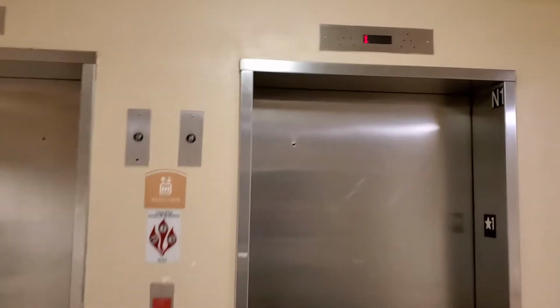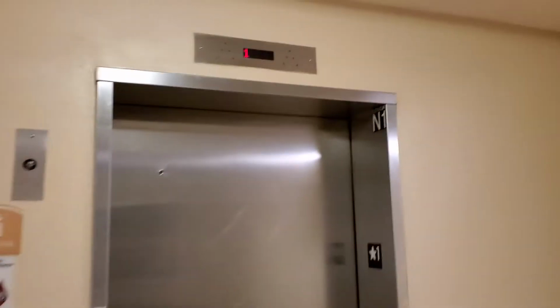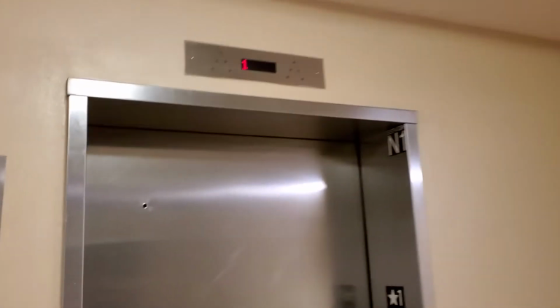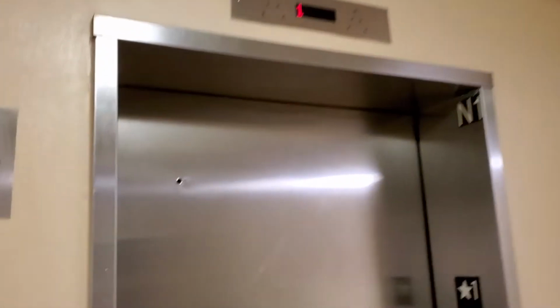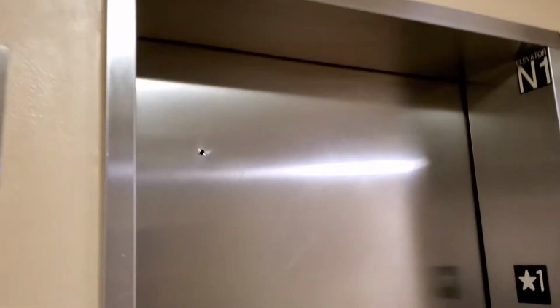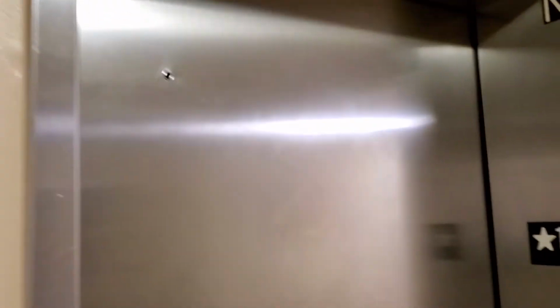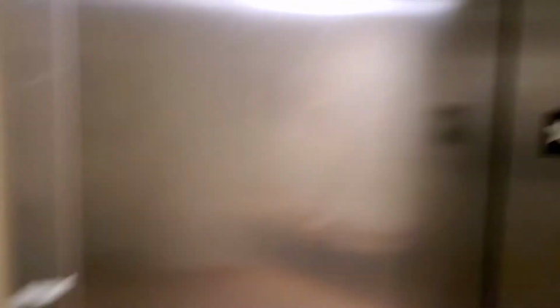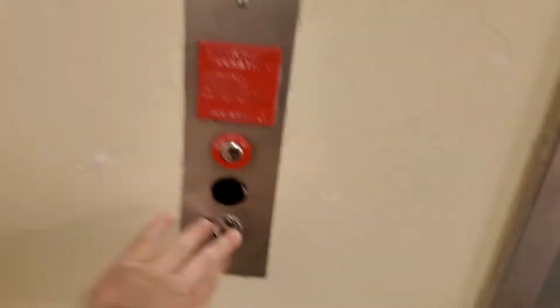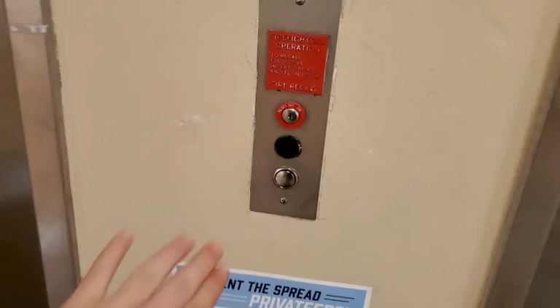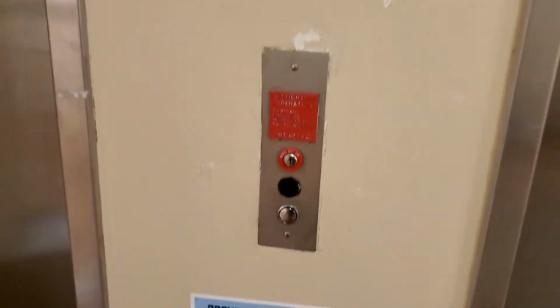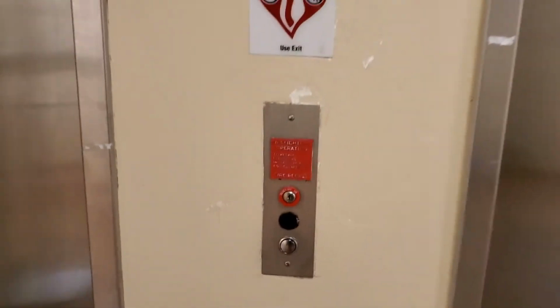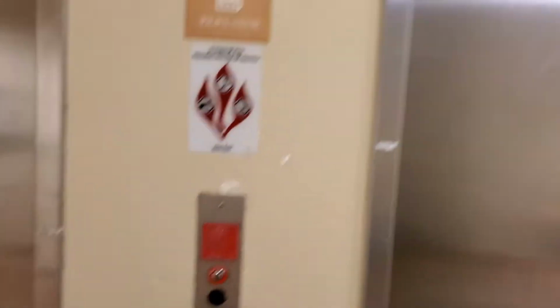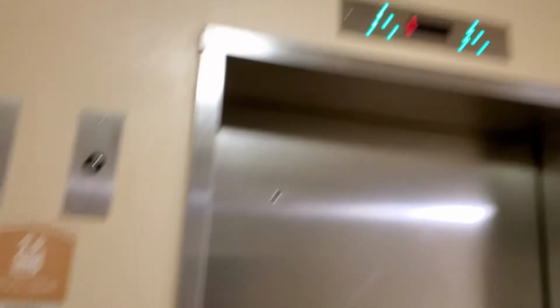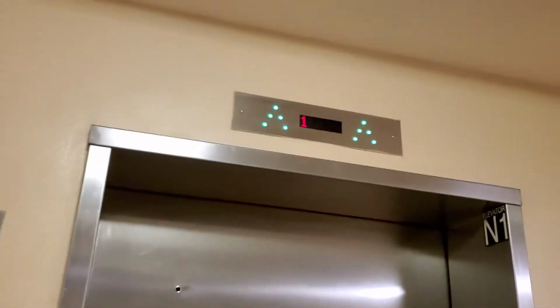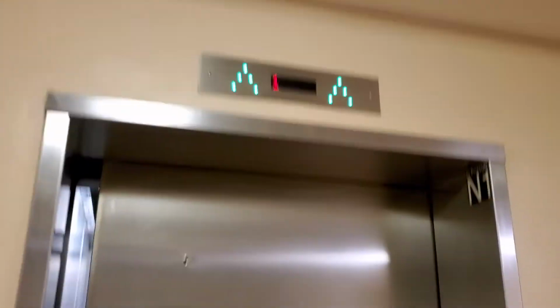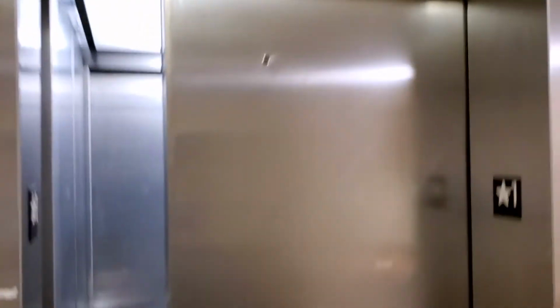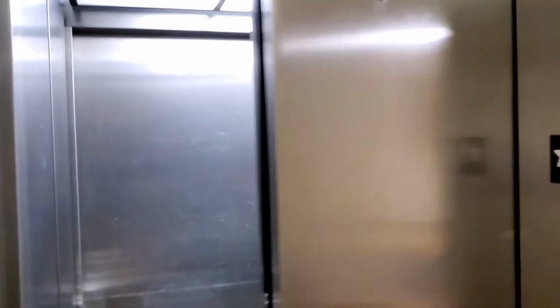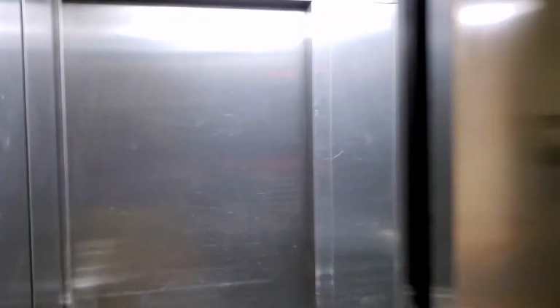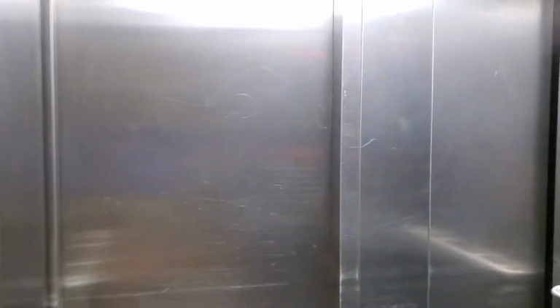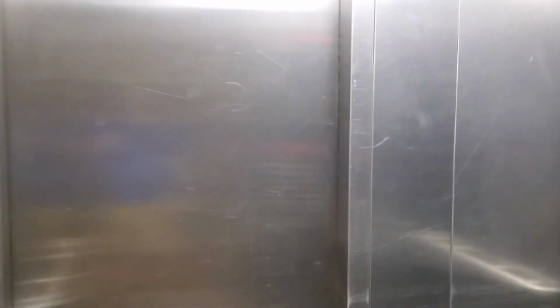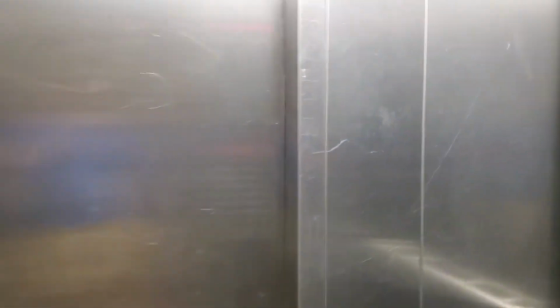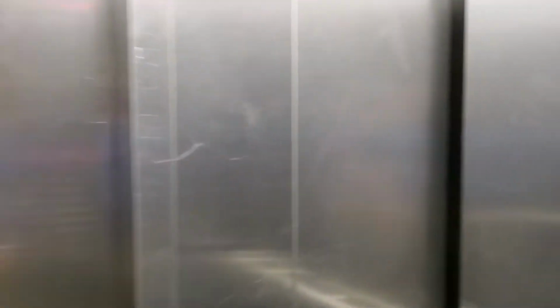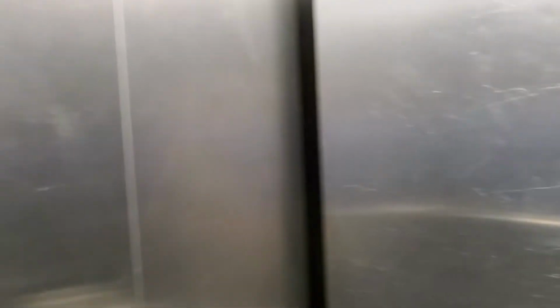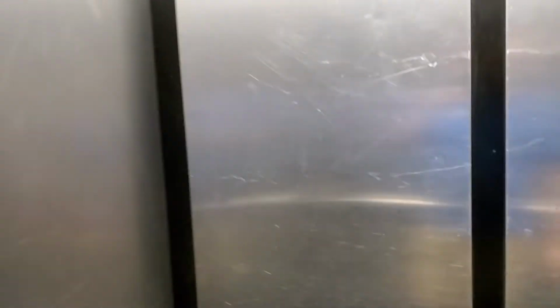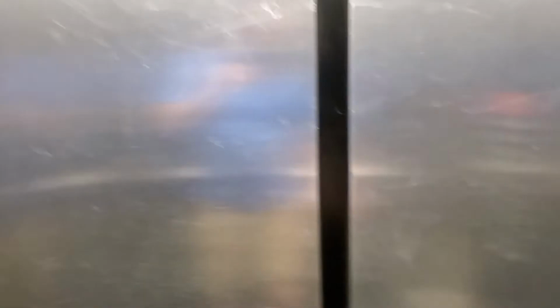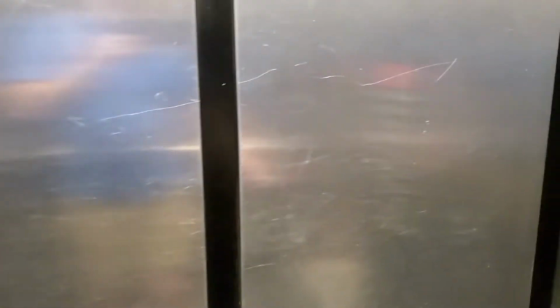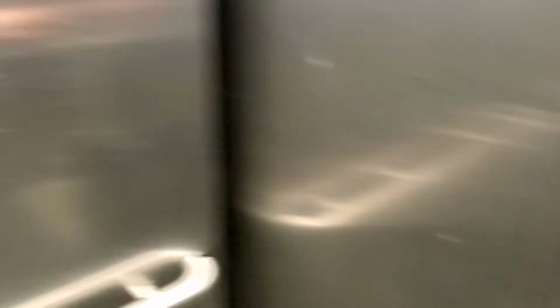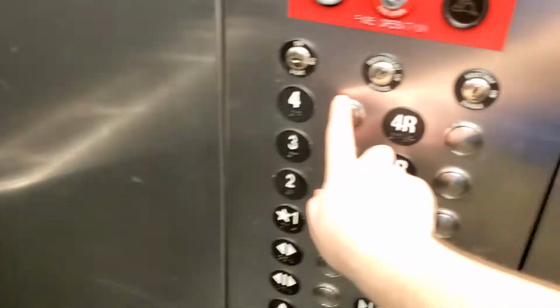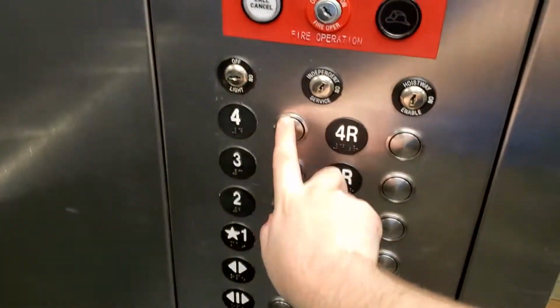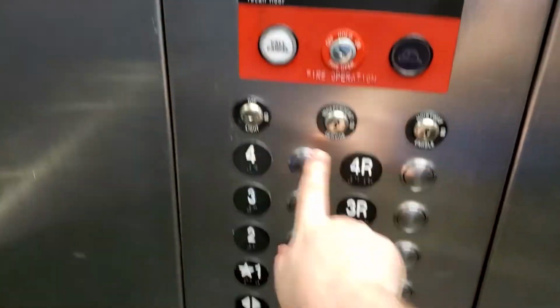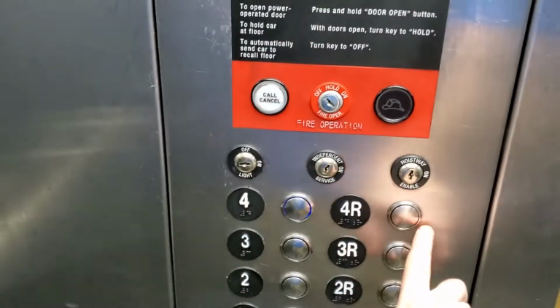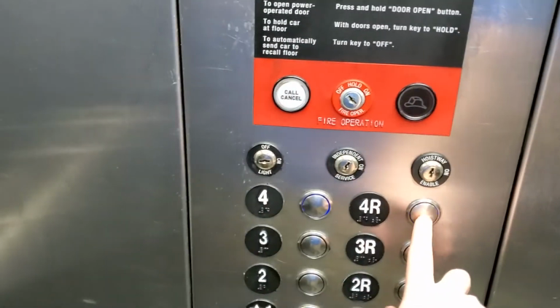One of them is already on the first floor so we'll take it. In this one the vents are really loud, so we're going to press both 4 and 4R.